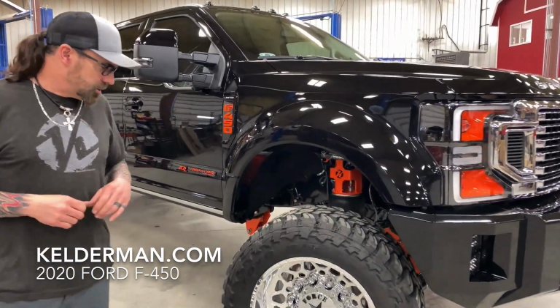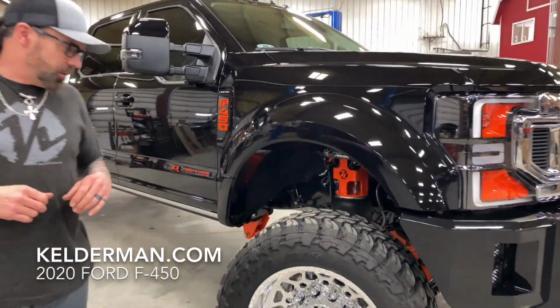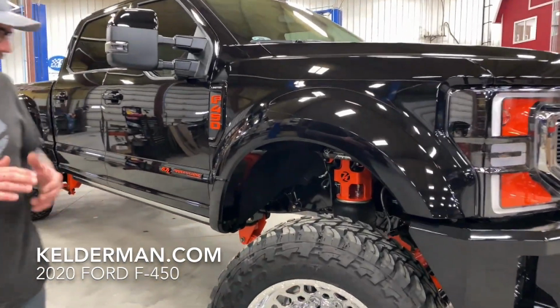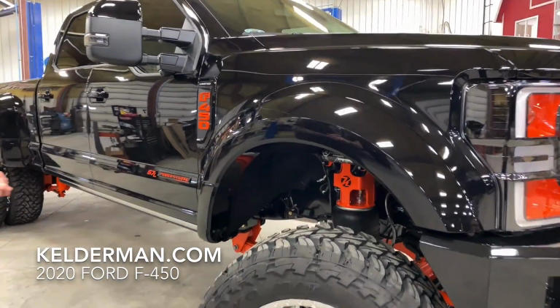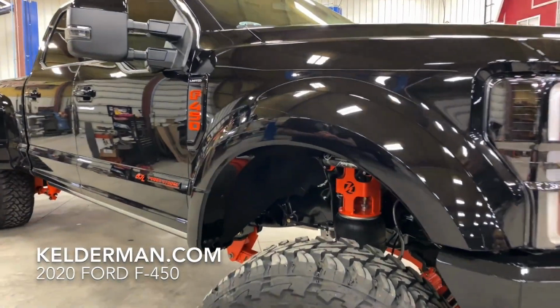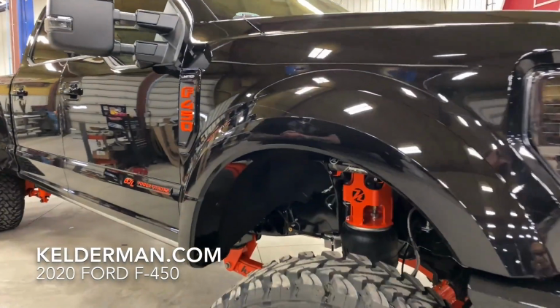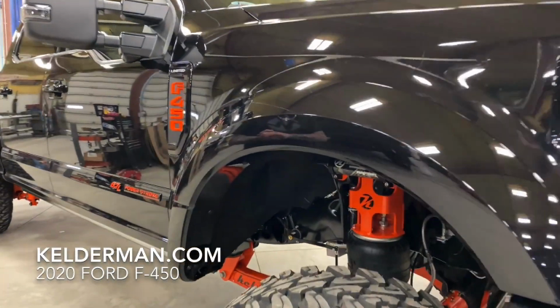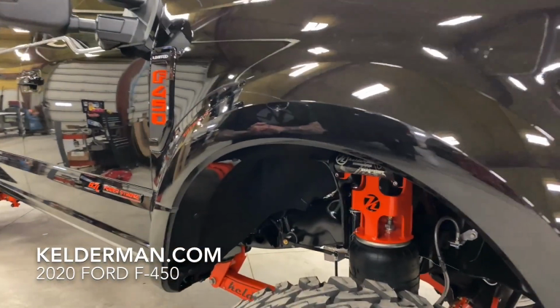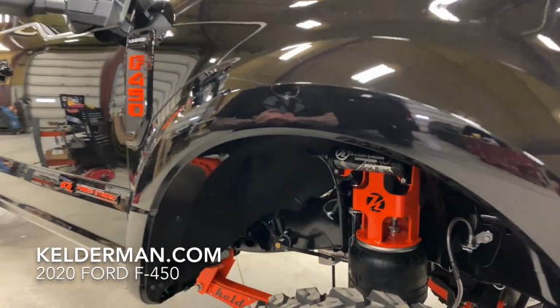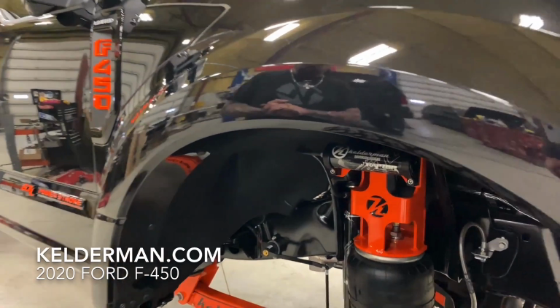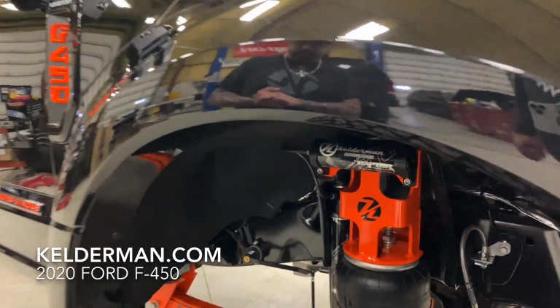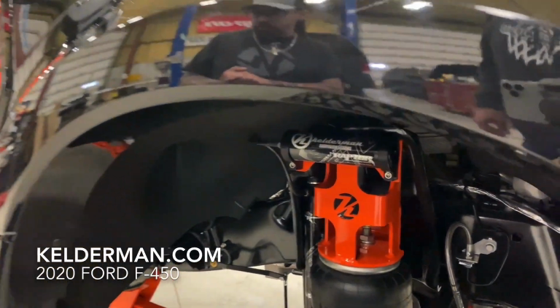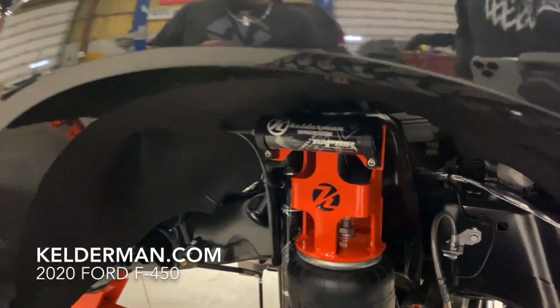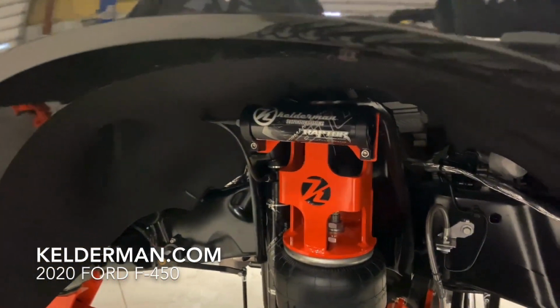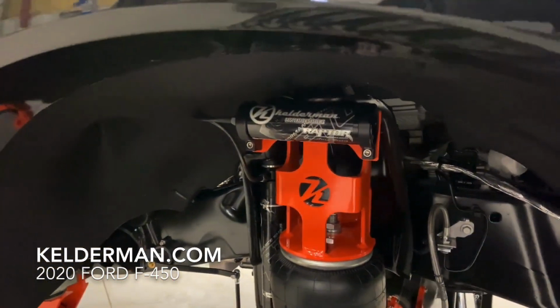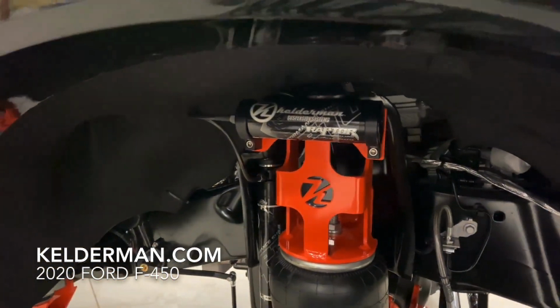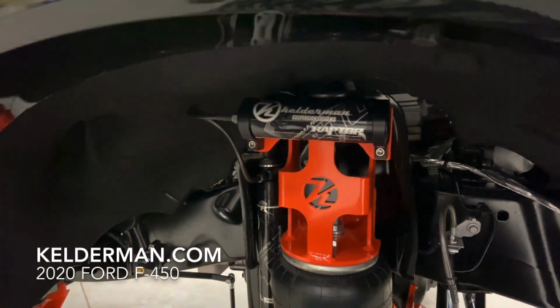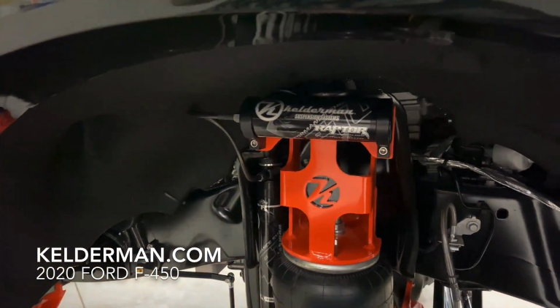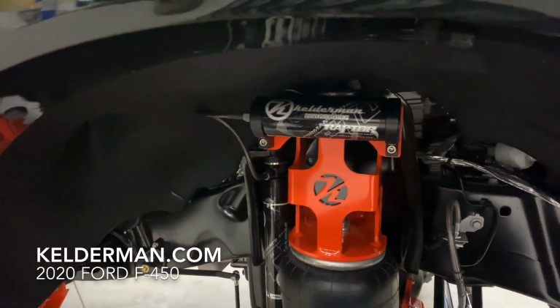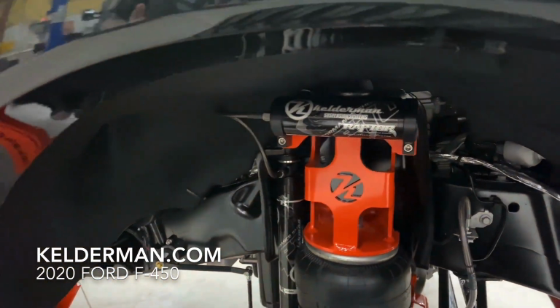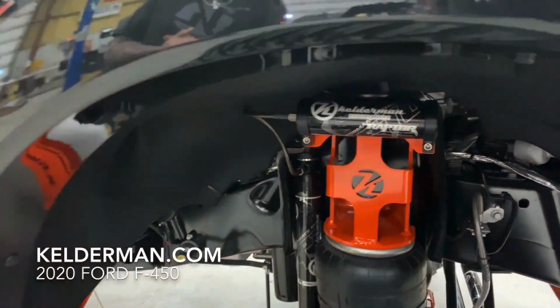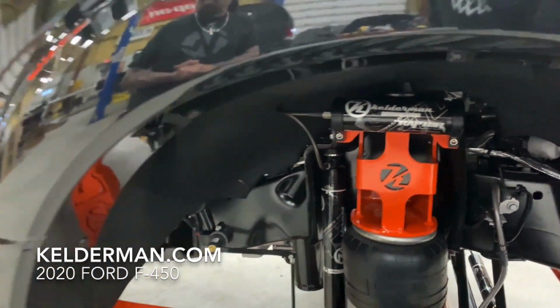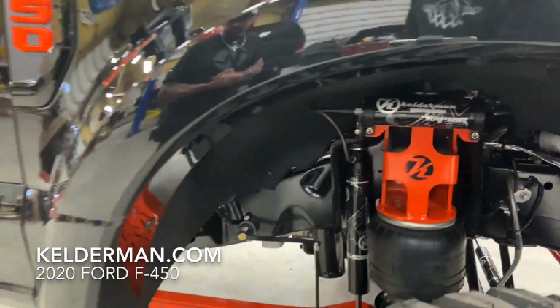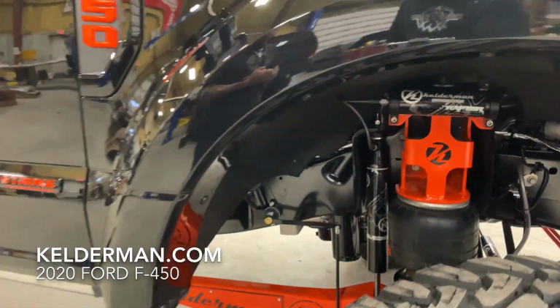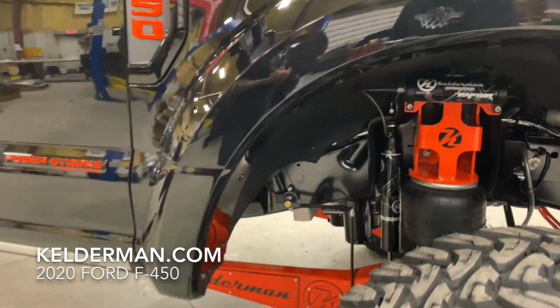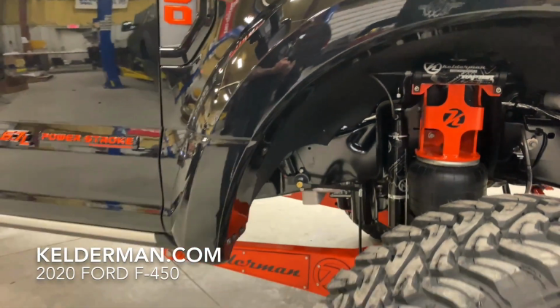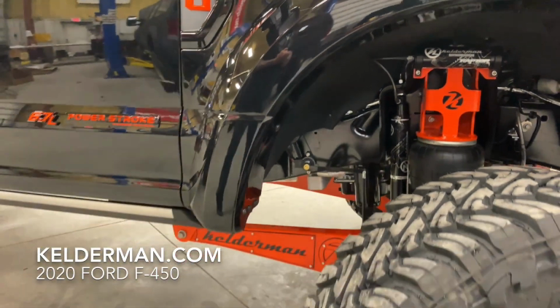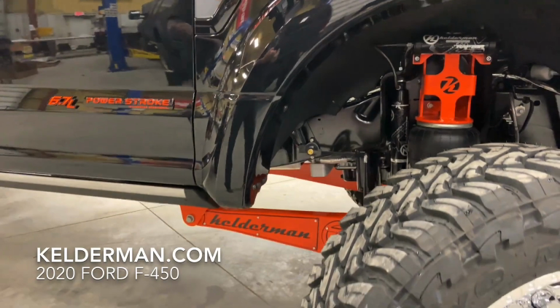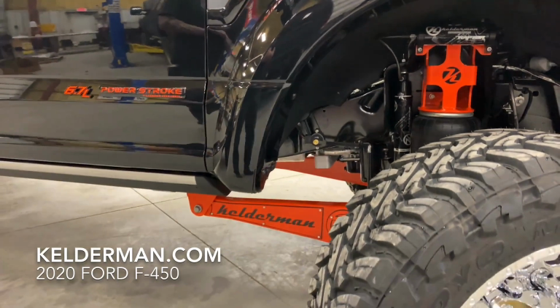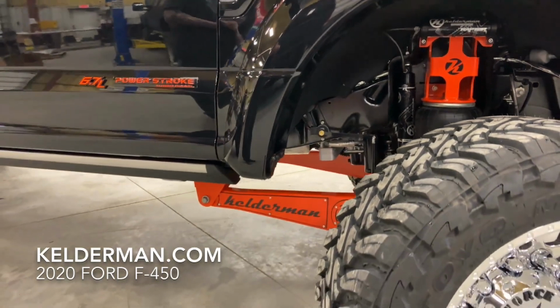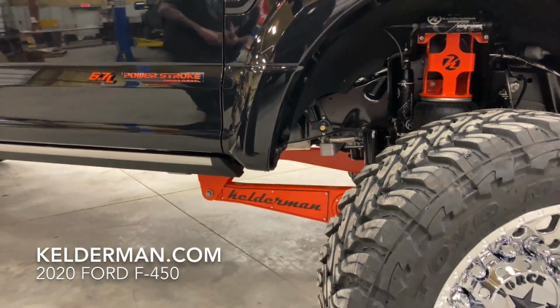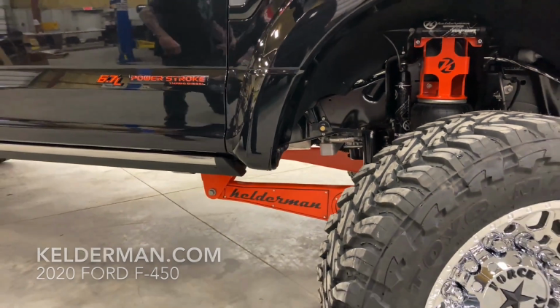The customer is a big Harley Davidson fan. He wanted a black truck with orange suspension and some chrome on the wheels. As you can see, we did not disappoint.